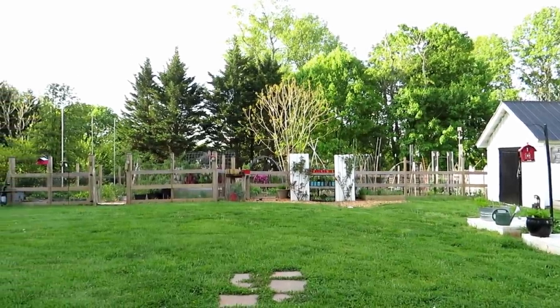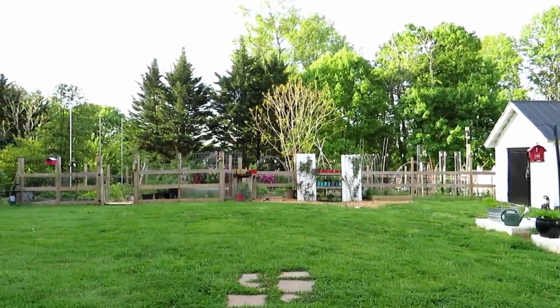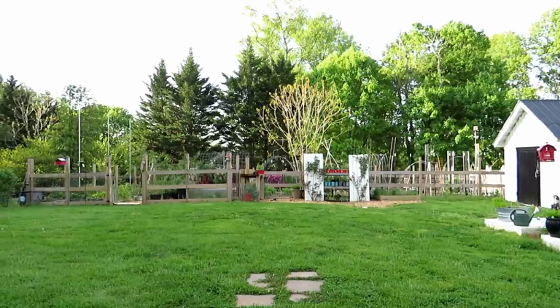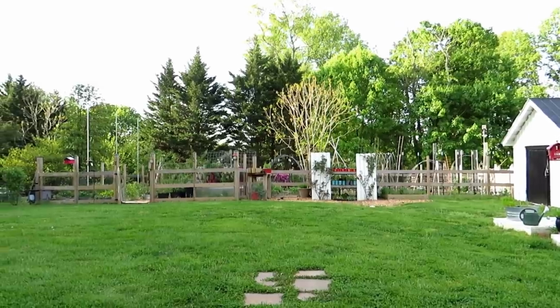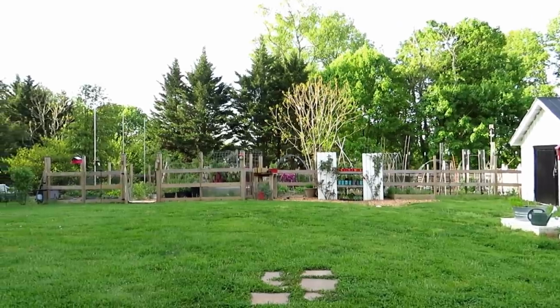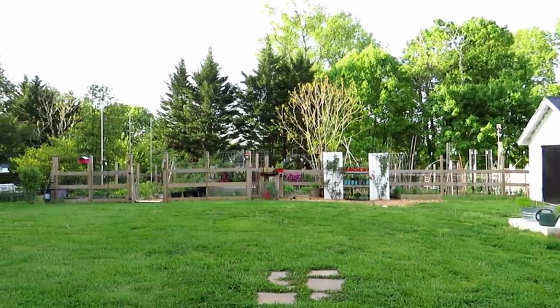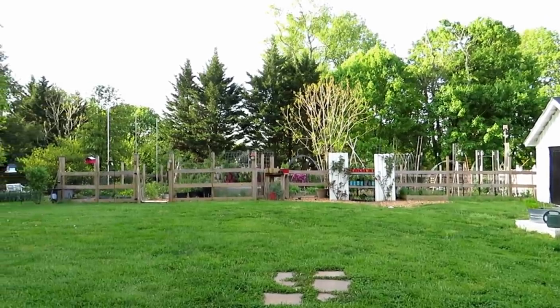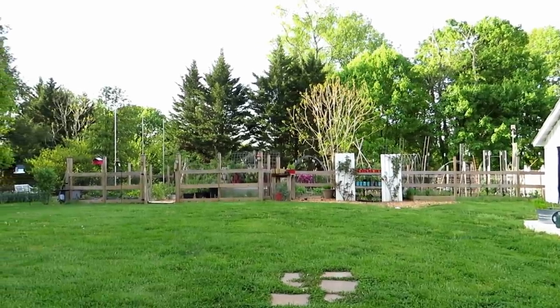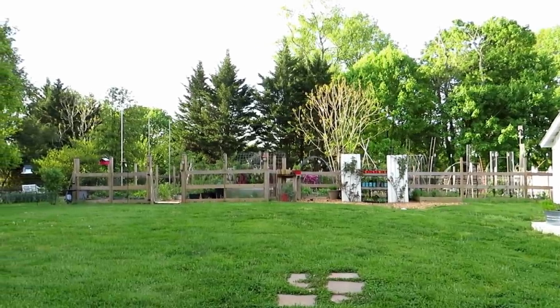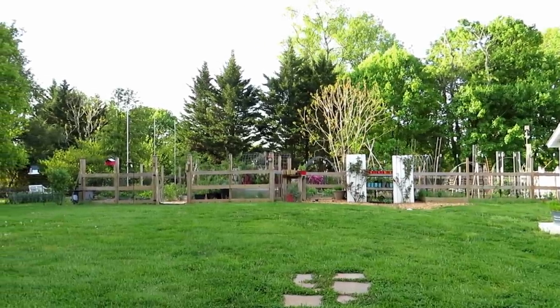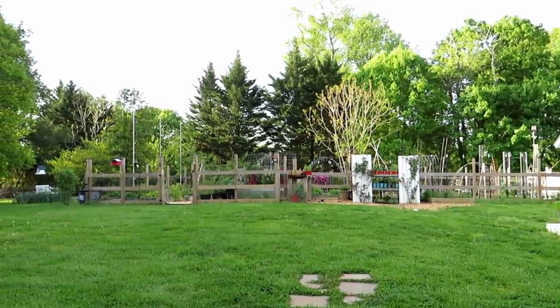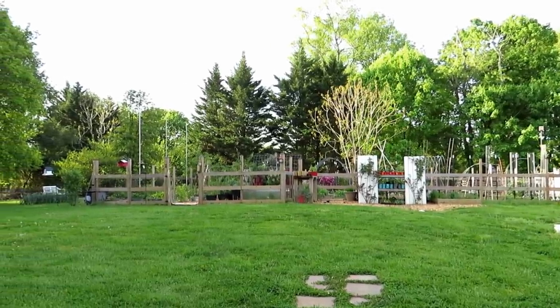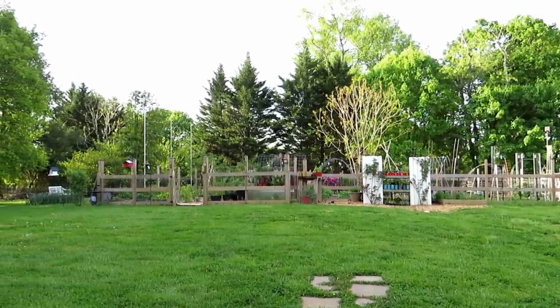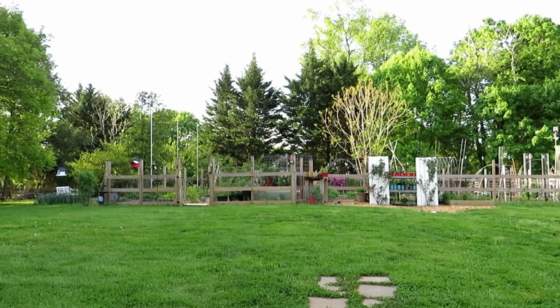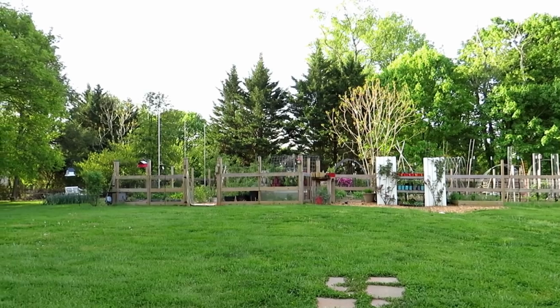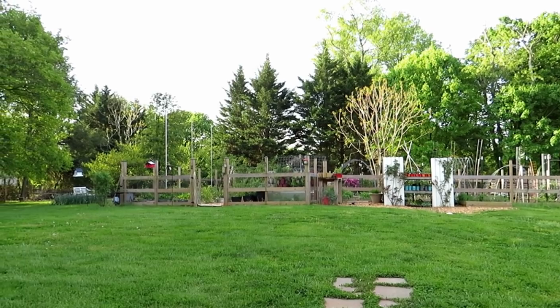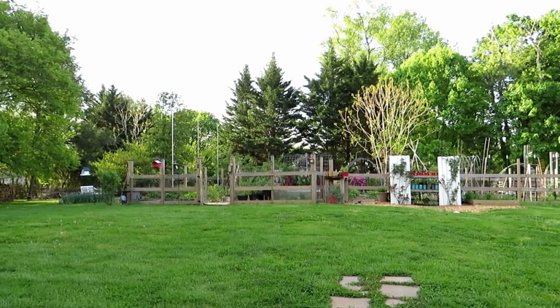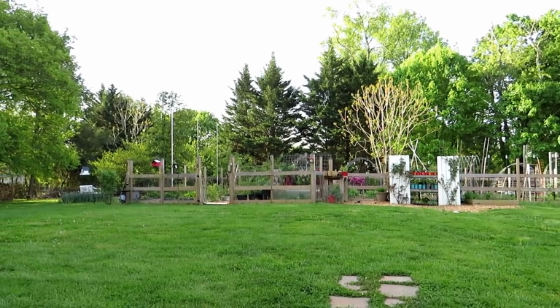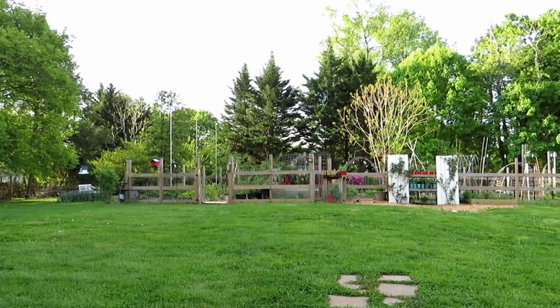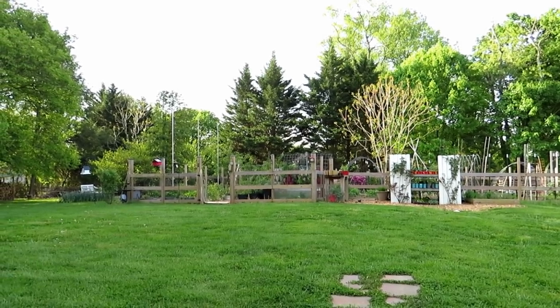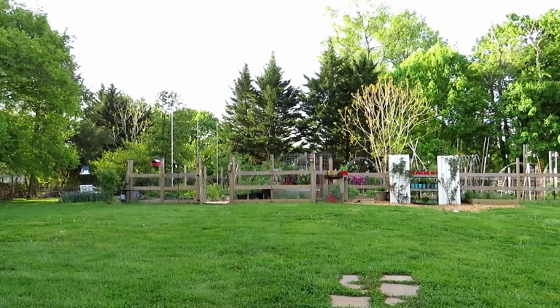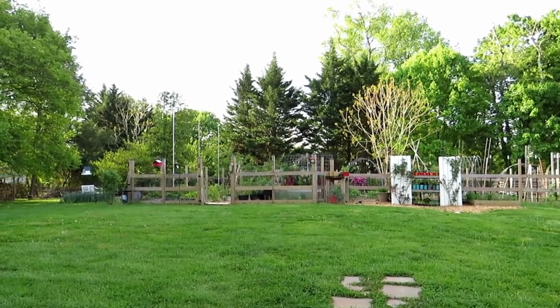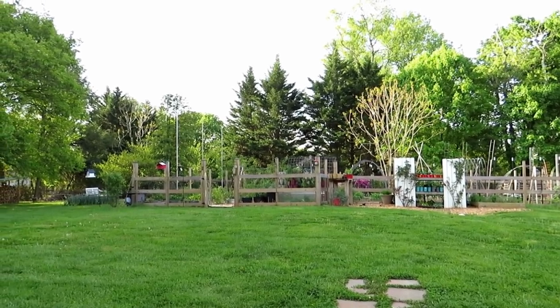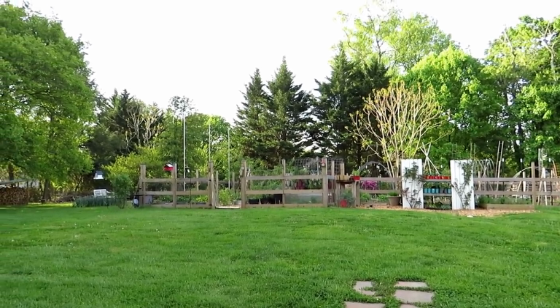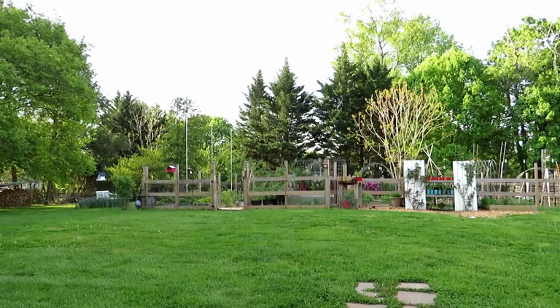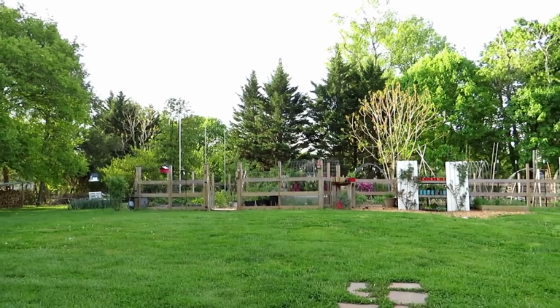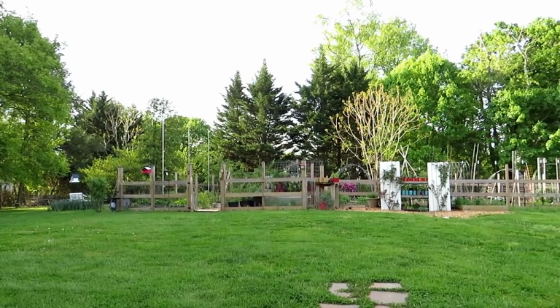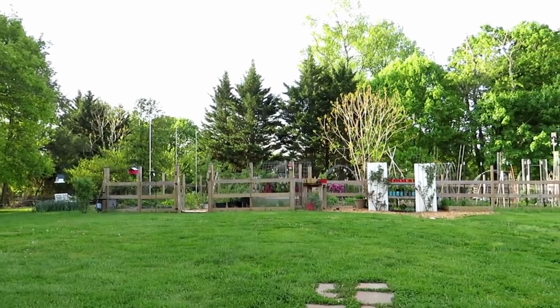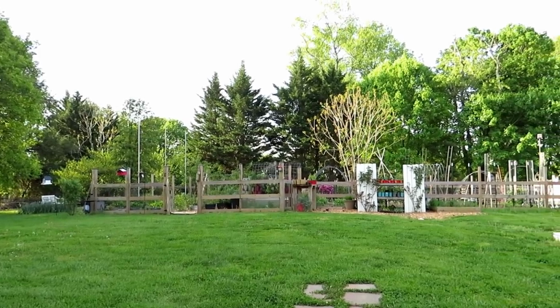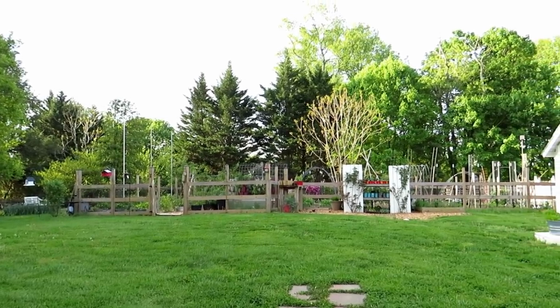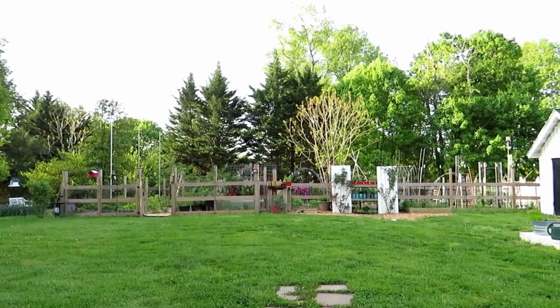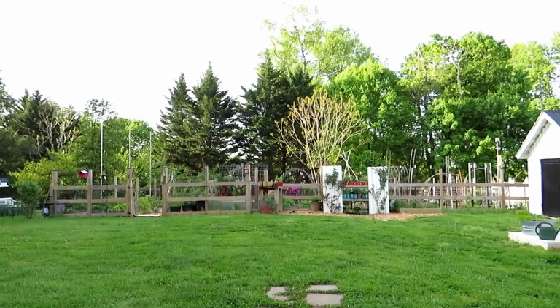Last year I had a frost come in the middle of May and it devastated a lot of my plants. But this year I checked out the weather maps — looks like no frost is coming for at least 10 more days. I checked out the Weather Channel, no frost is around, so I think I'm good.